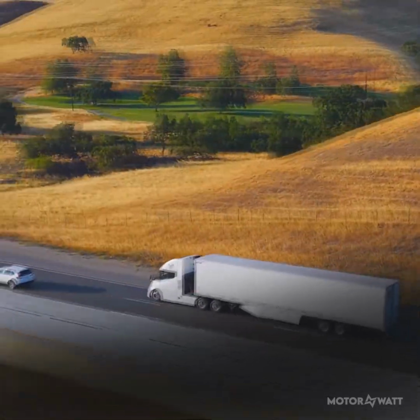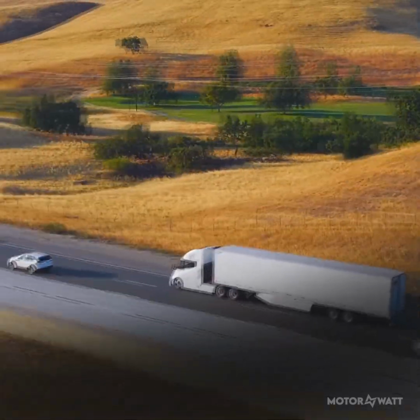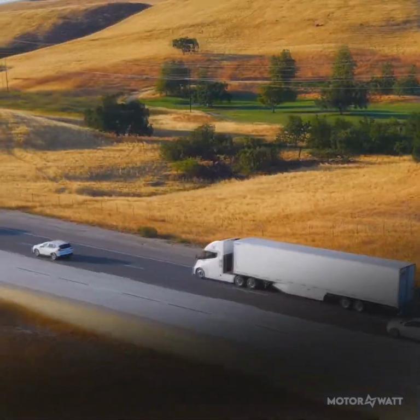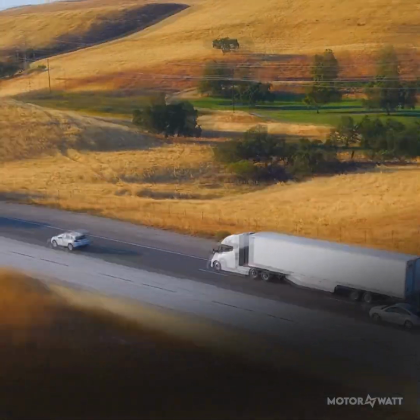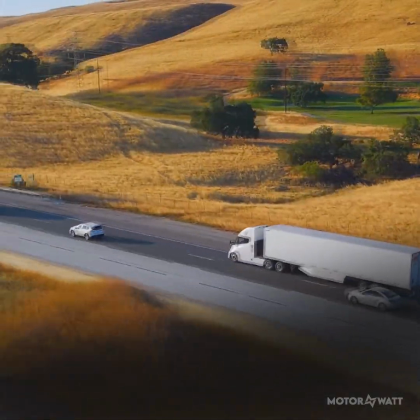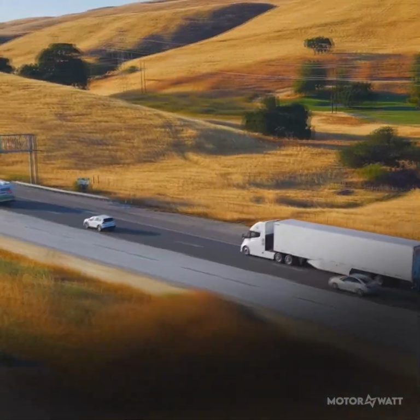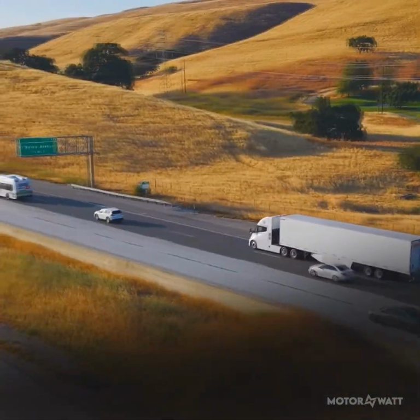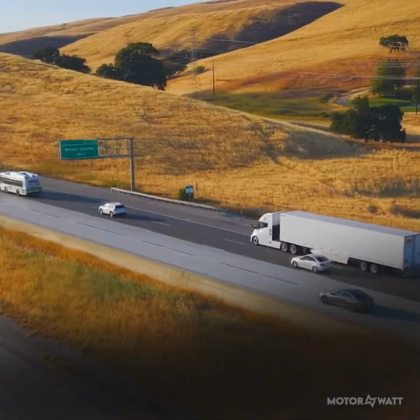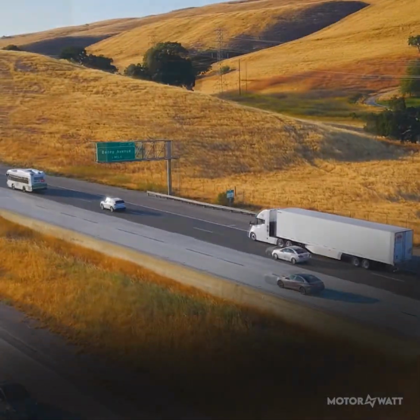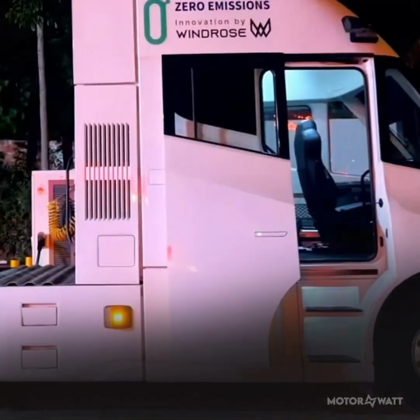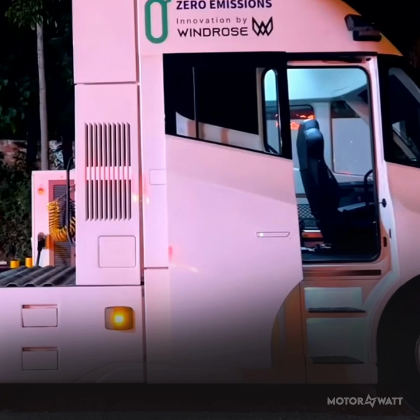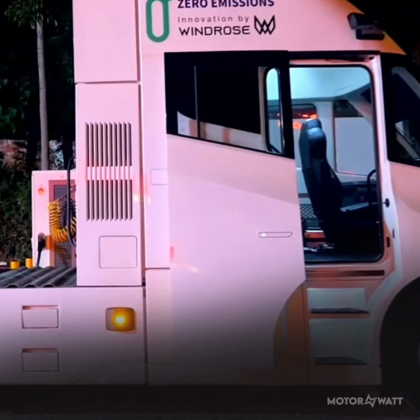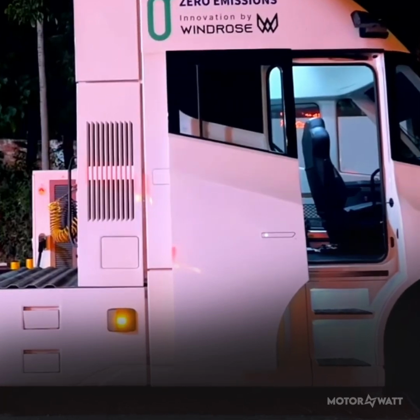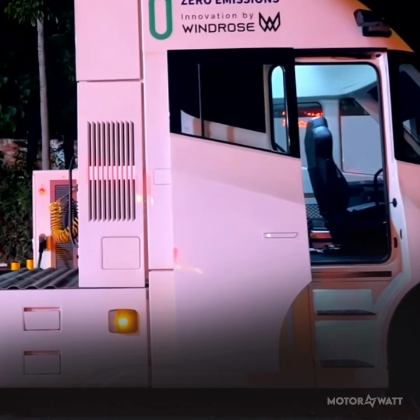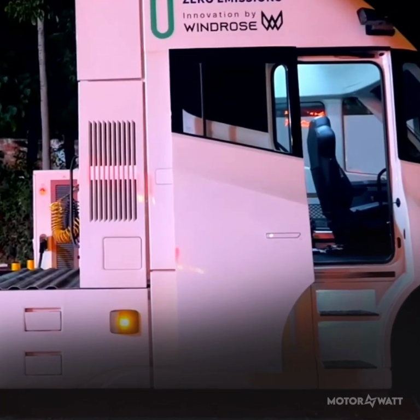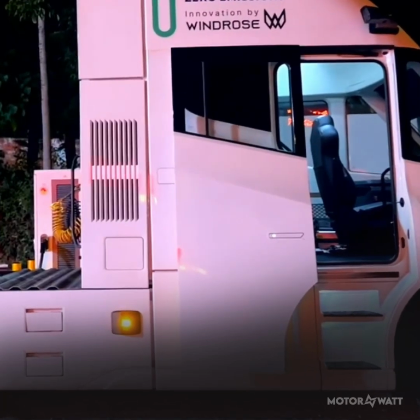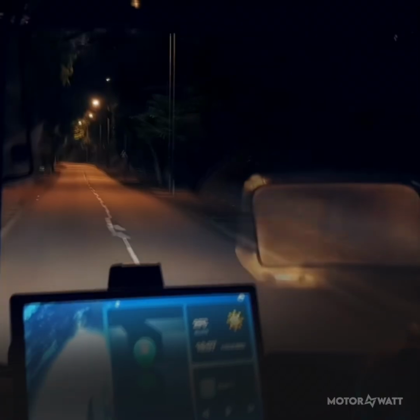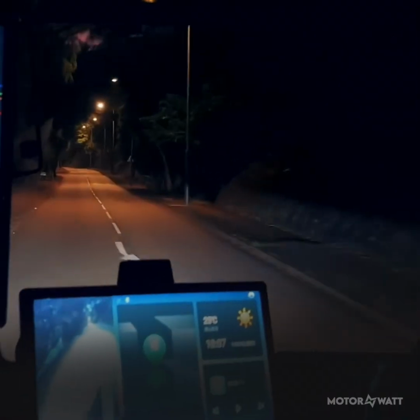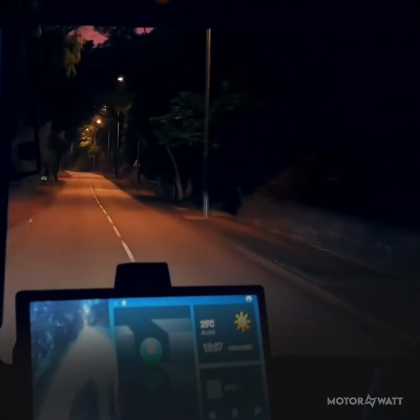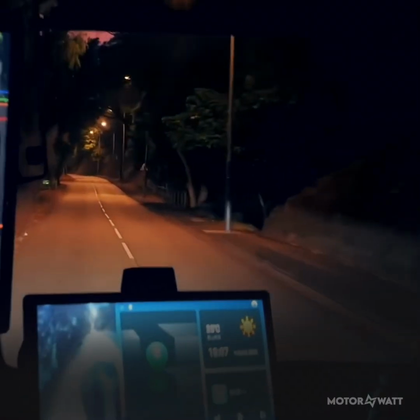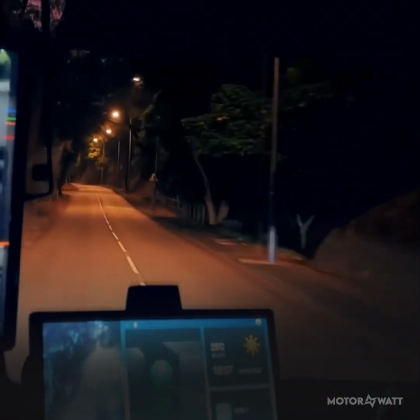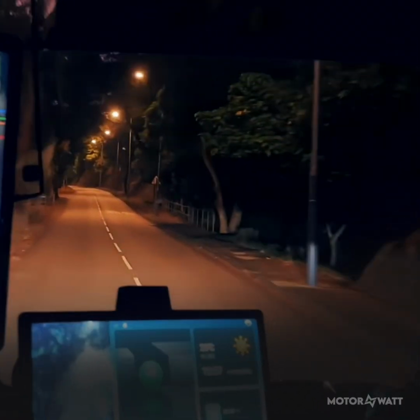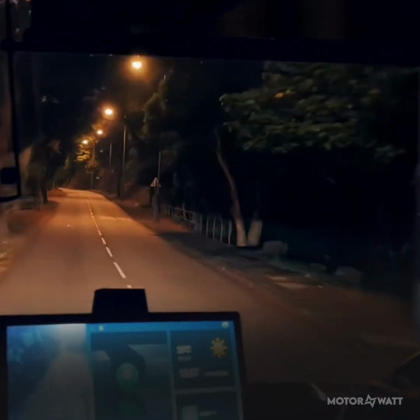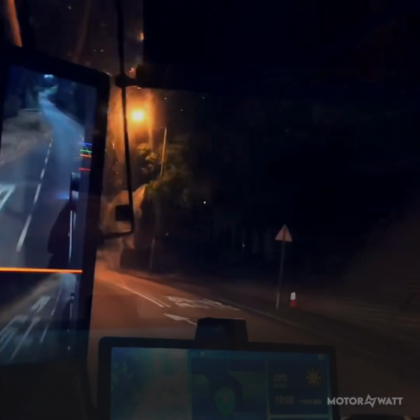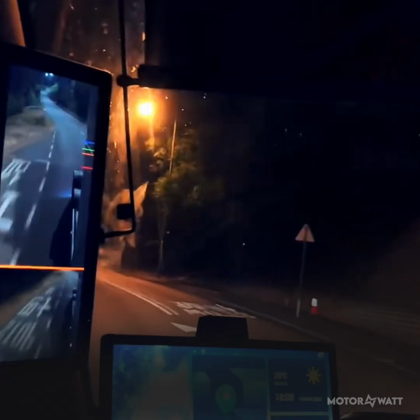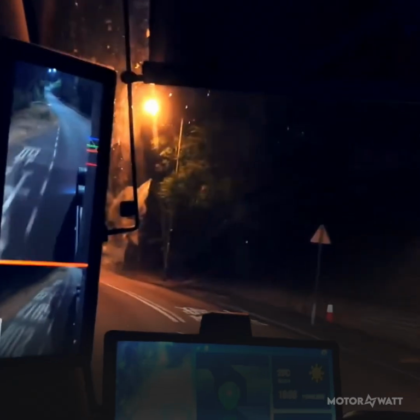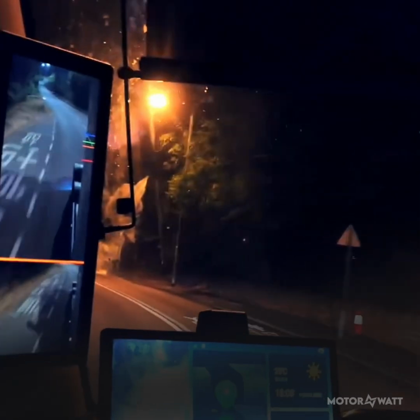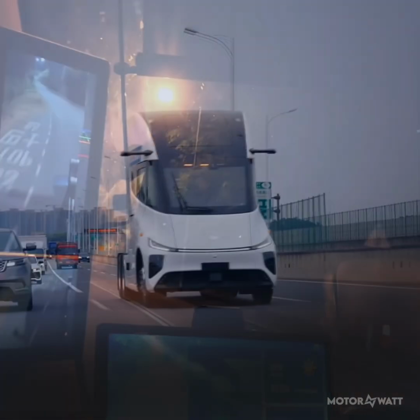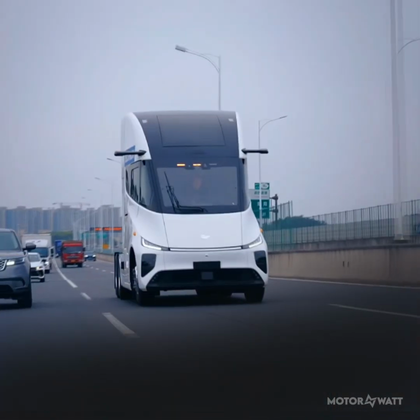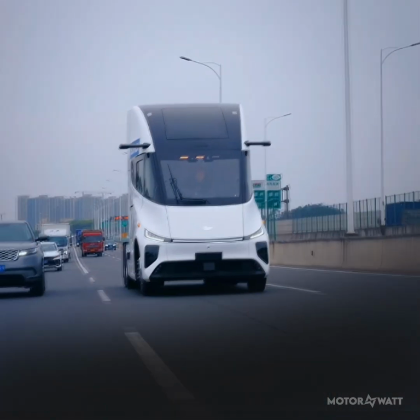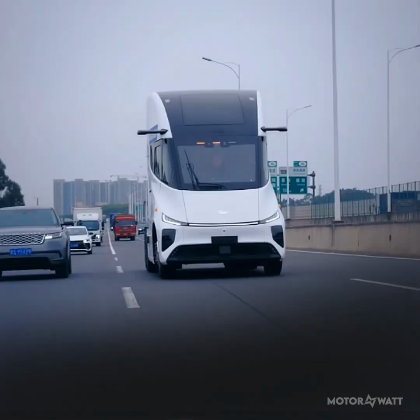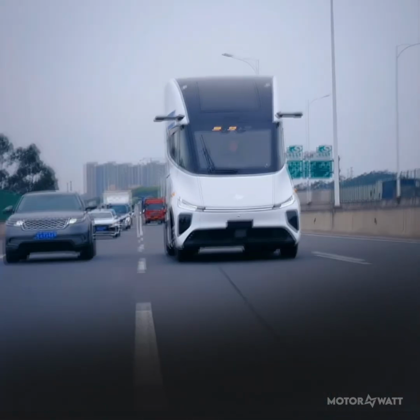Windrose didn't load the cabin with flash. What you get is a smart, functional driver space with a digital dash for route planning, diagnostics, and real-time fleet tools. No gimmicks, just tools to keep the rig rolling.